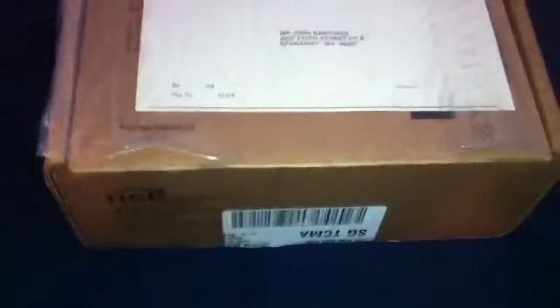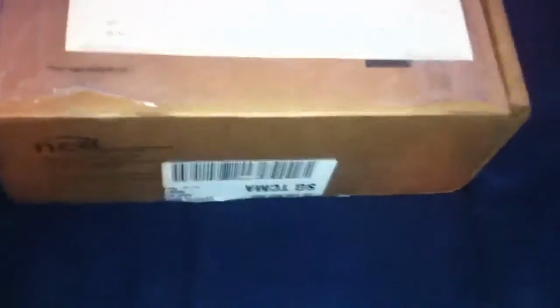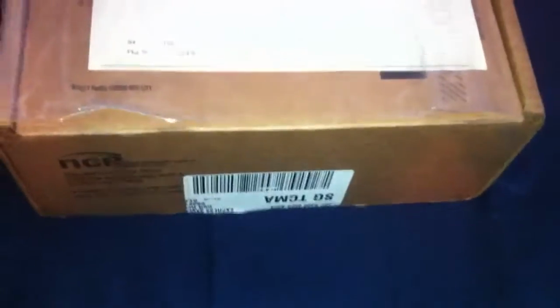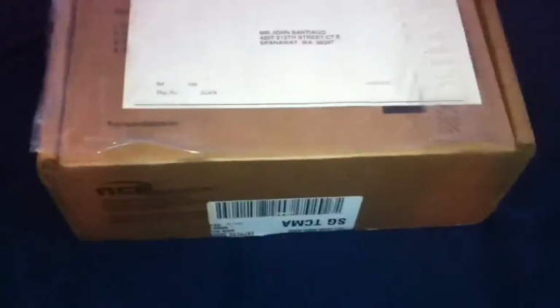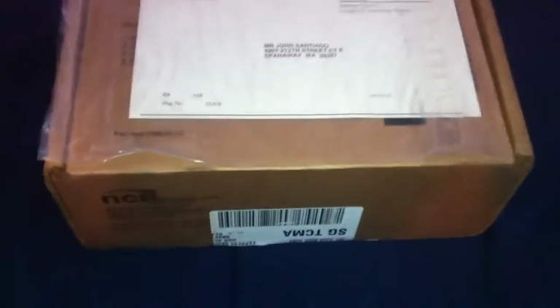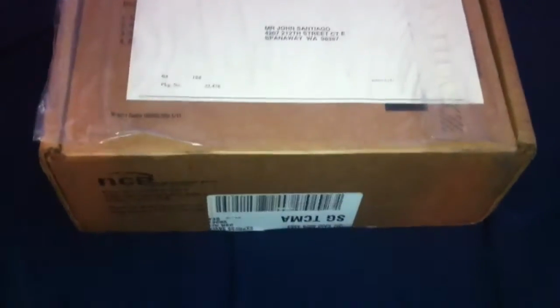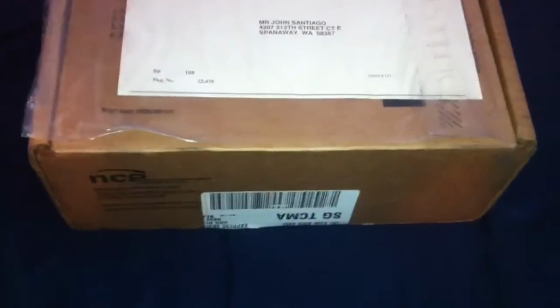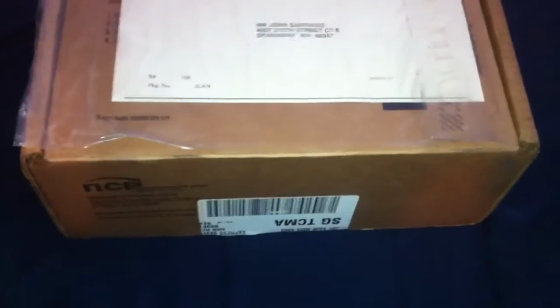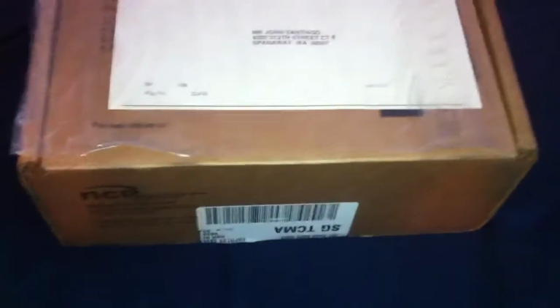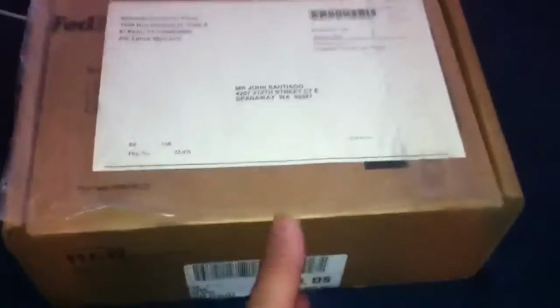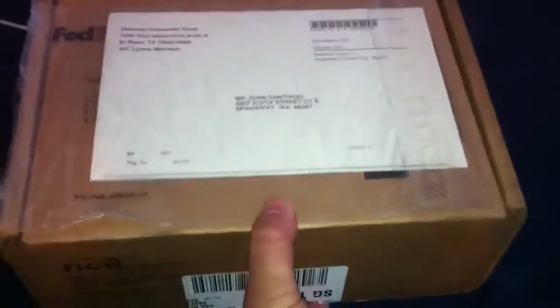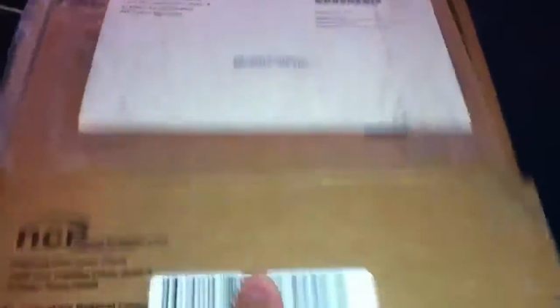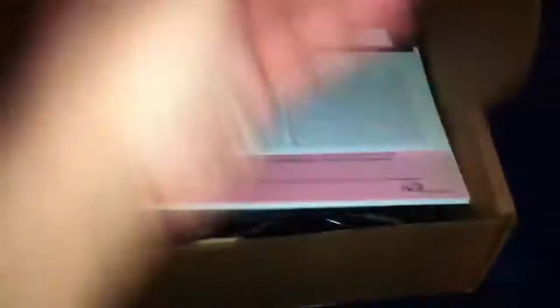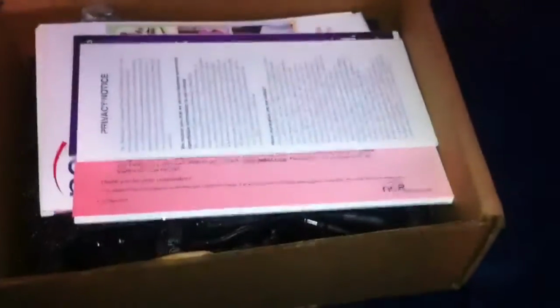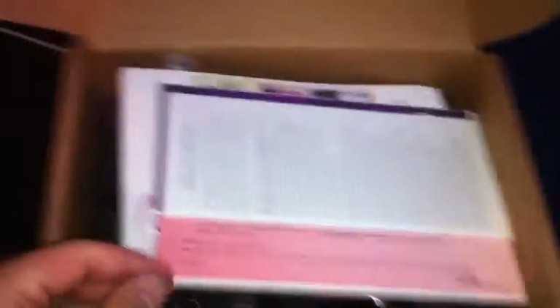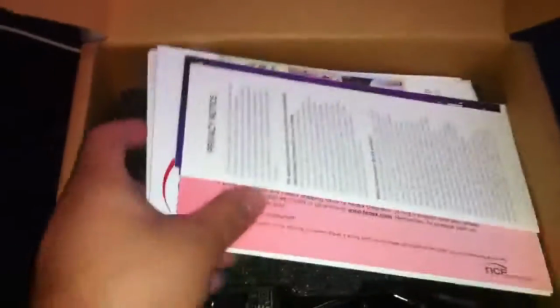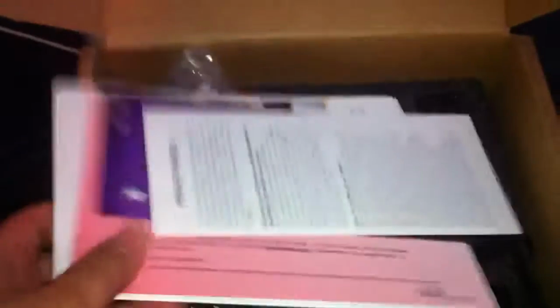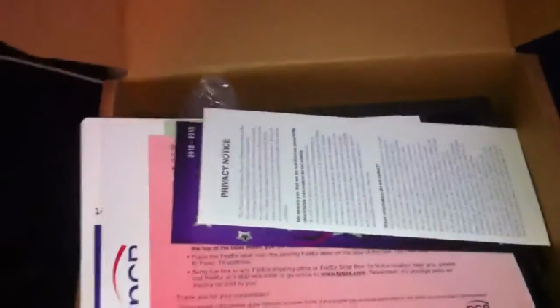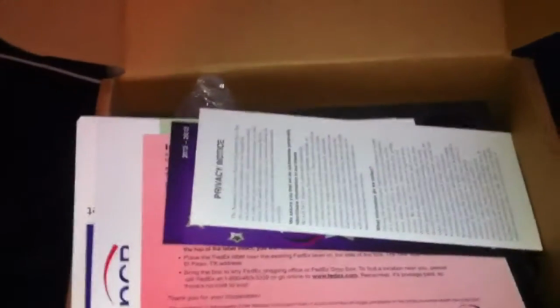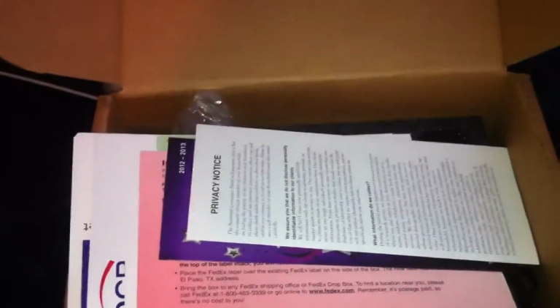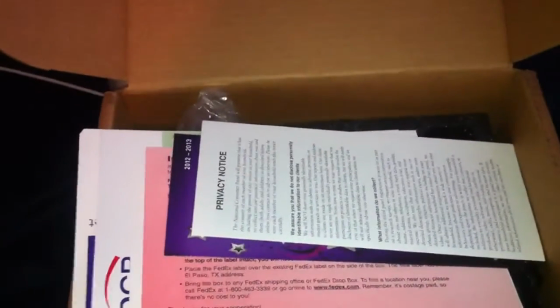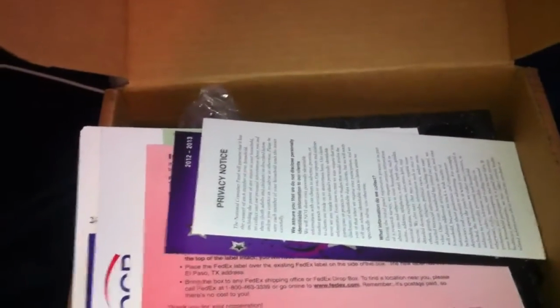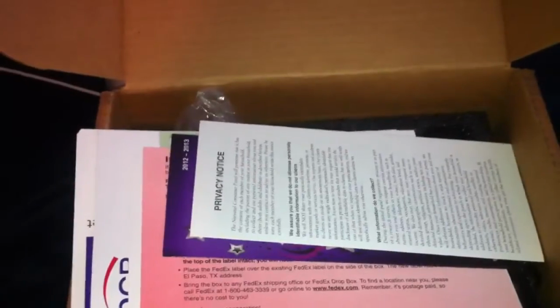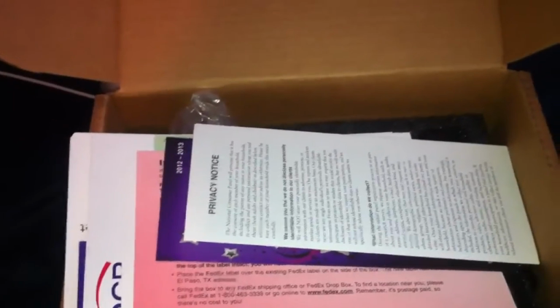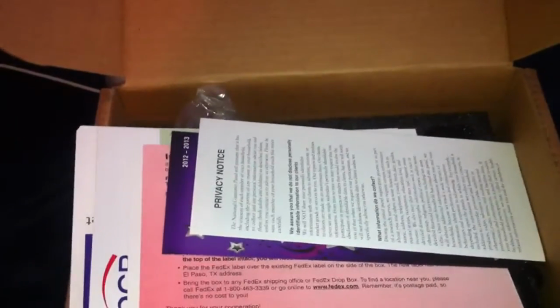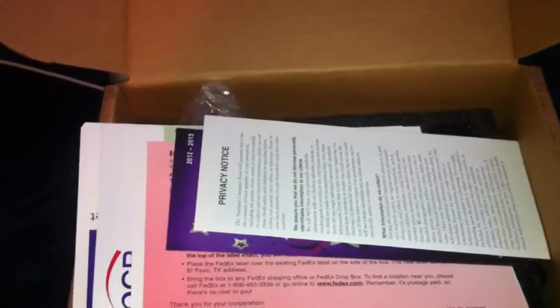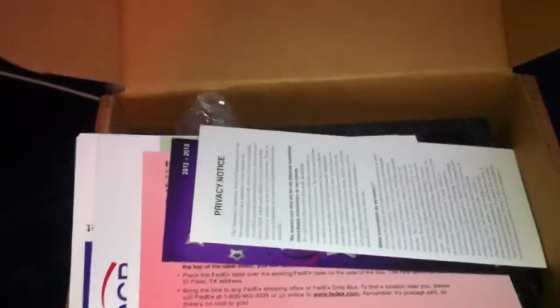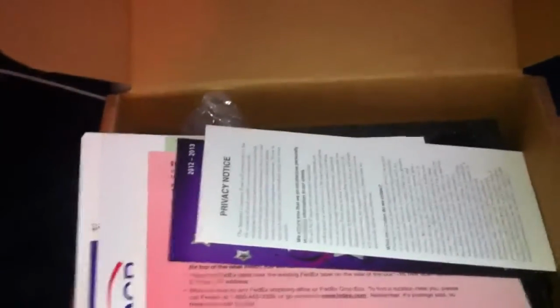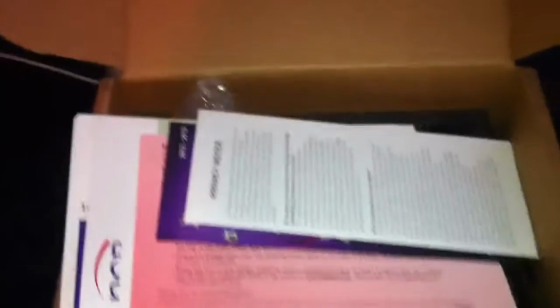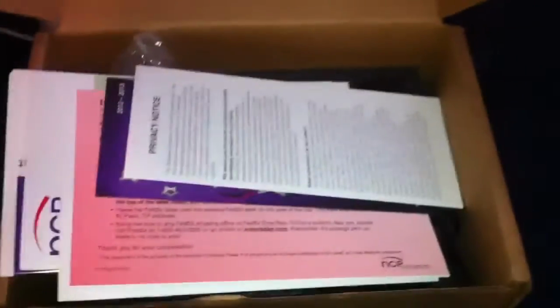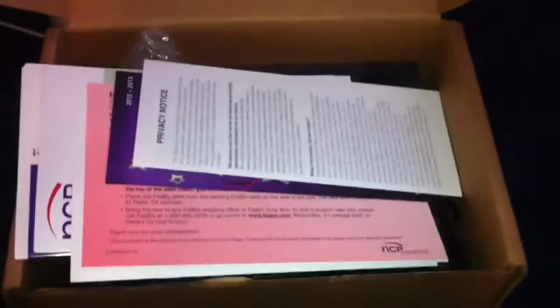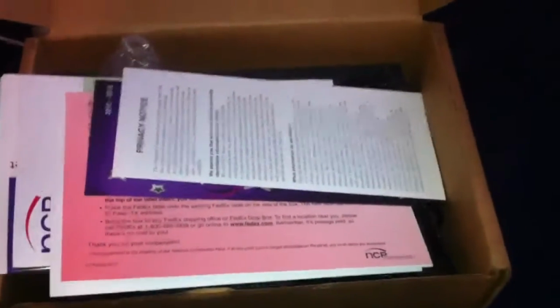This is an unboxing of a National Consumer Panel scanner that you get for signing up. It's shipped via FedEx, so if you're accepted into the National Consumer Panel, they will send you an email with a tracking number as soon as your scanner ships.